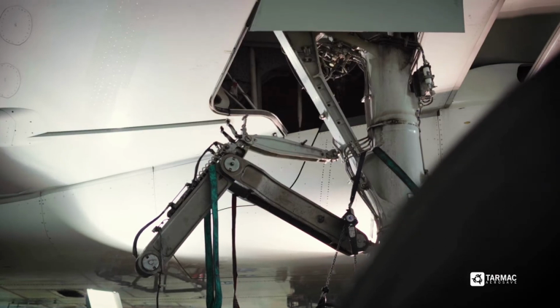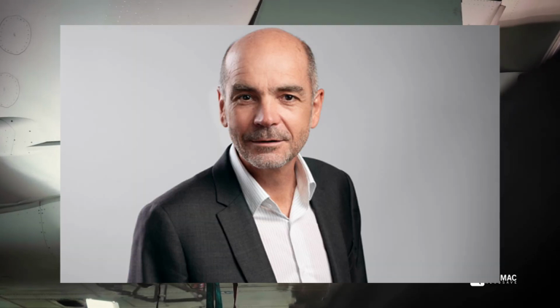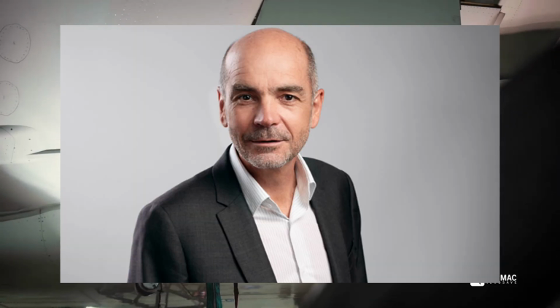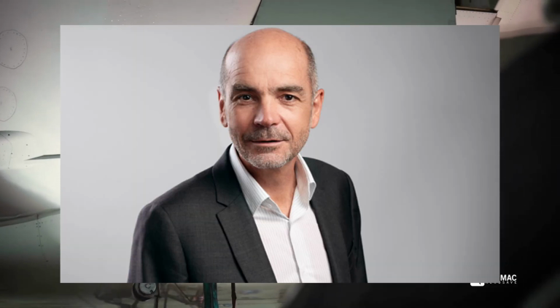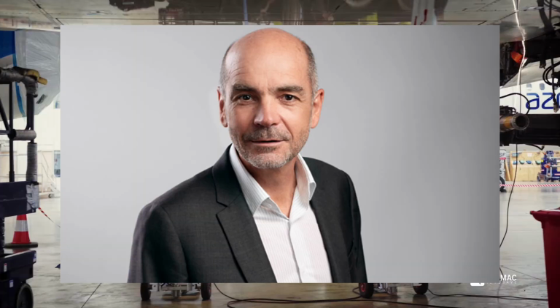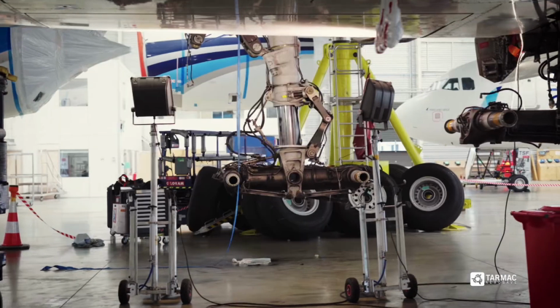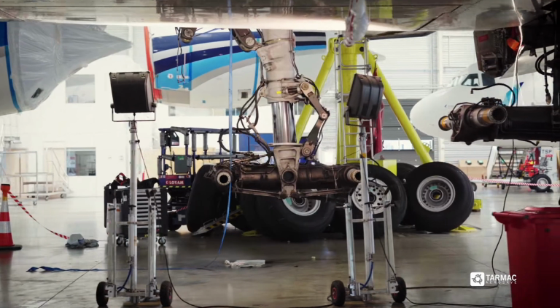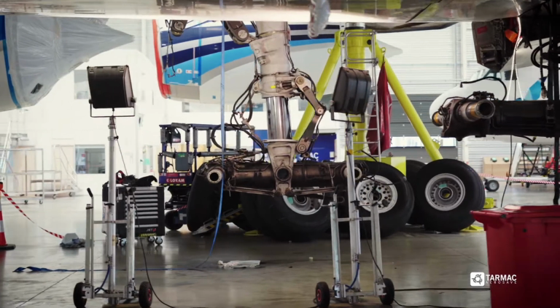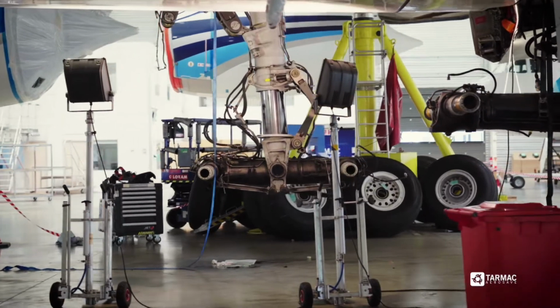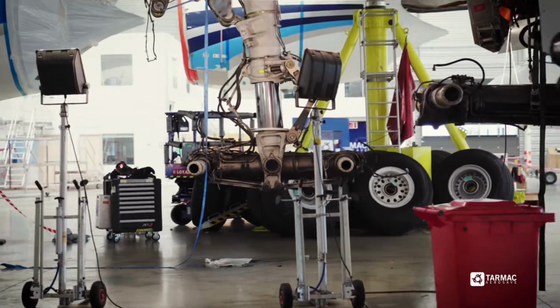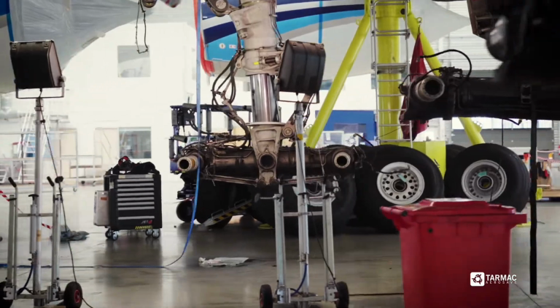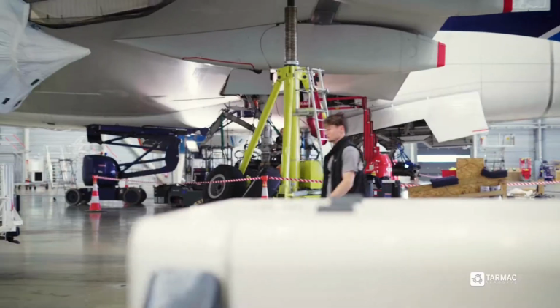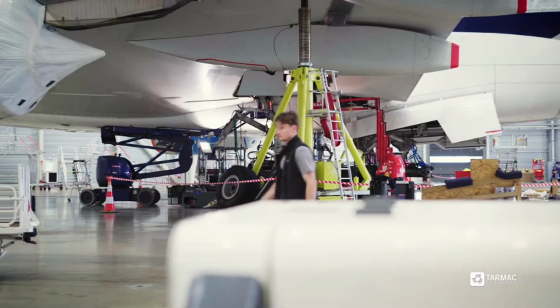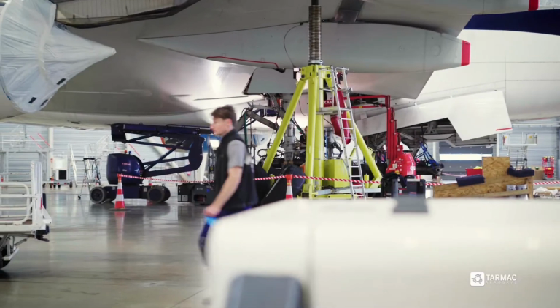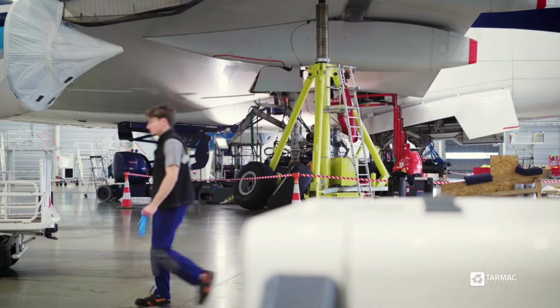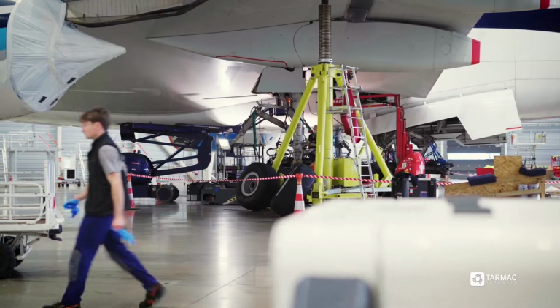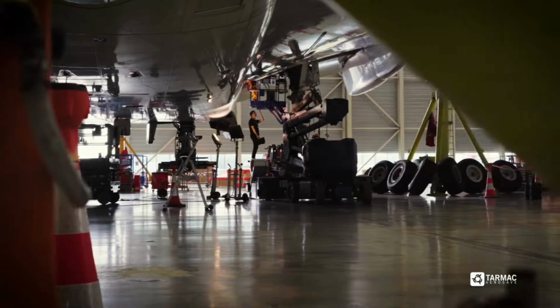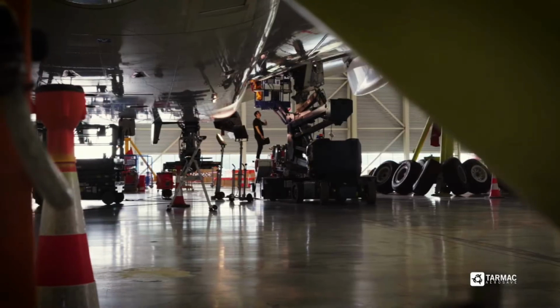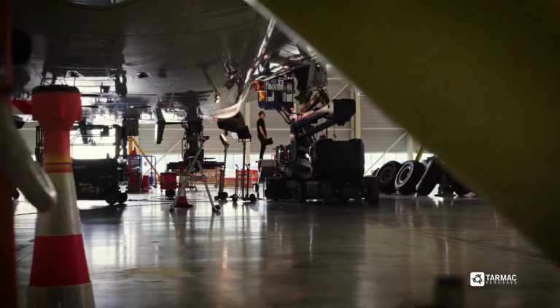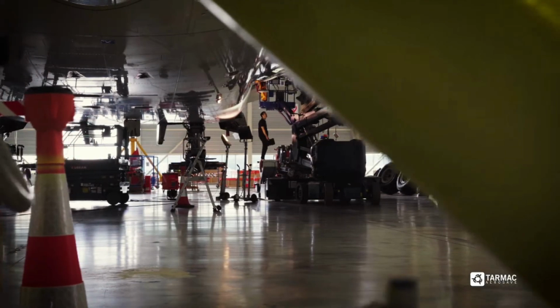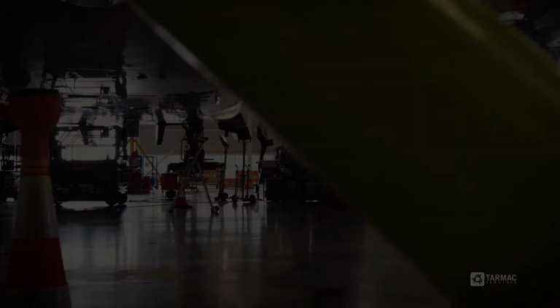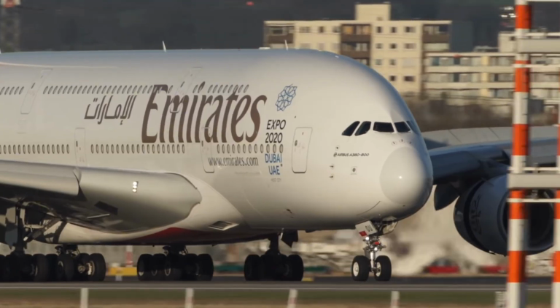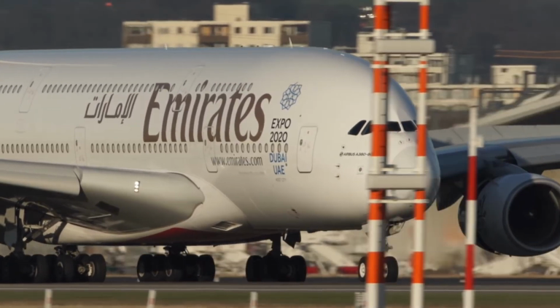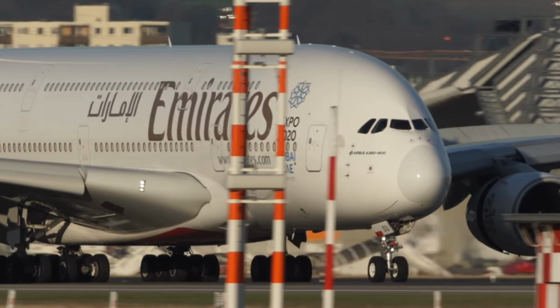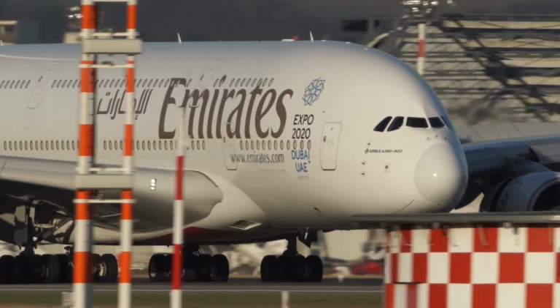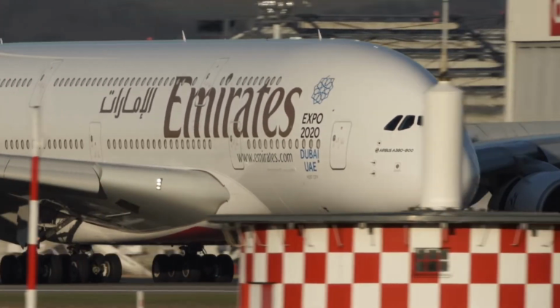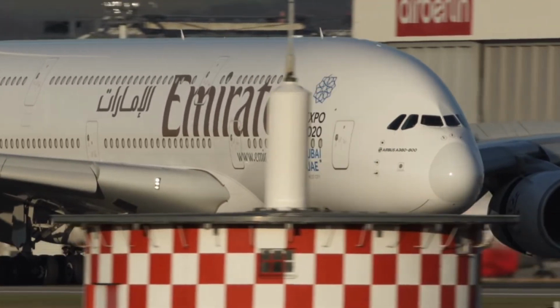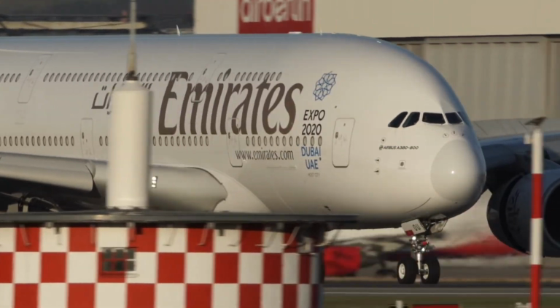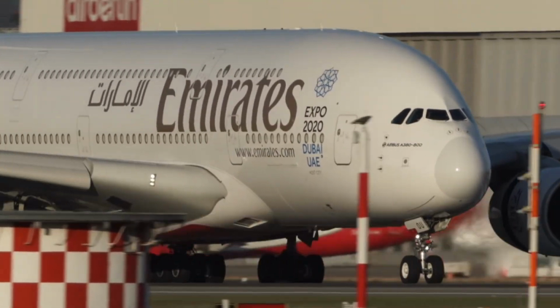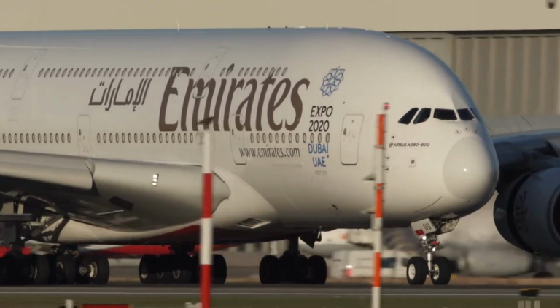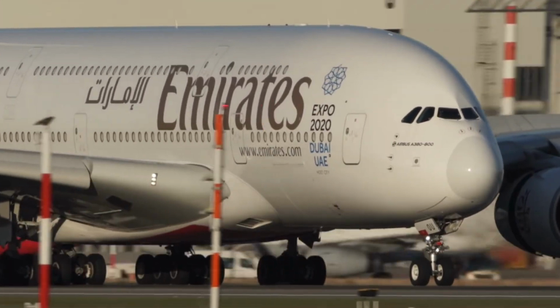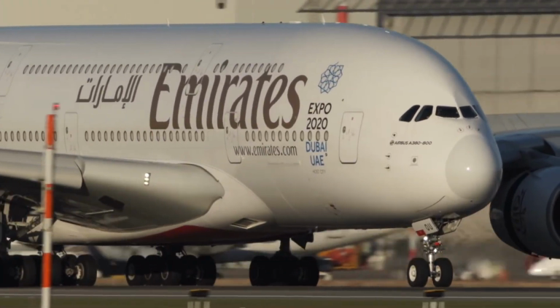Alexandre Brun, the CEO of Tarmac Aerosave, is enthusiastic about this project. He sees it as a unique opportunity to continue working with an aircraft that has left a significant mark on the aviation industry.